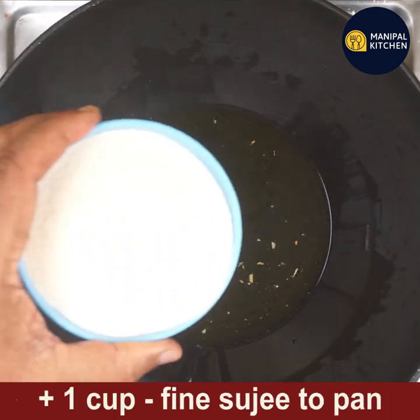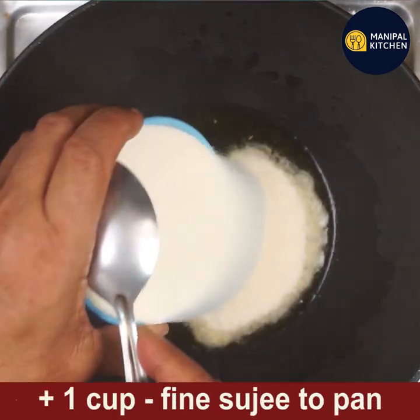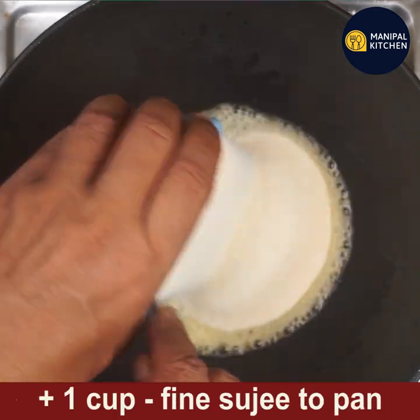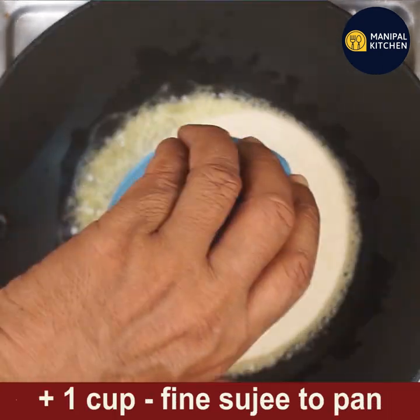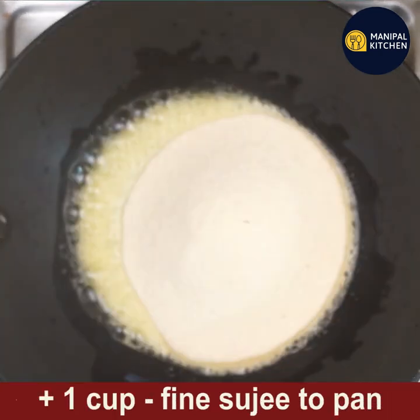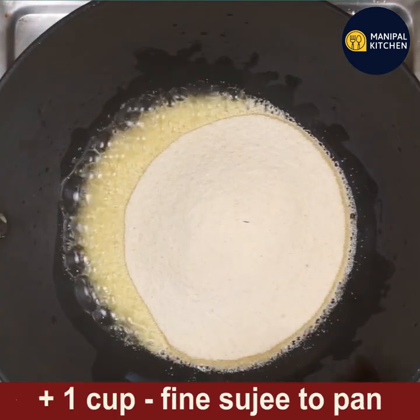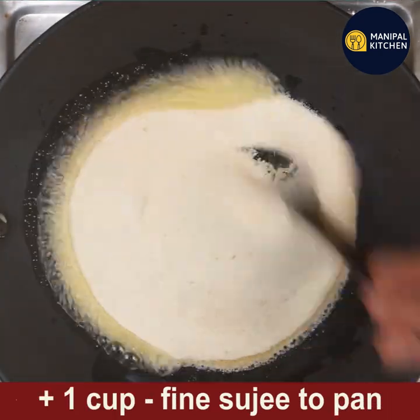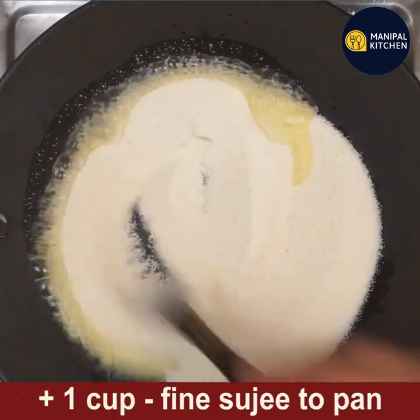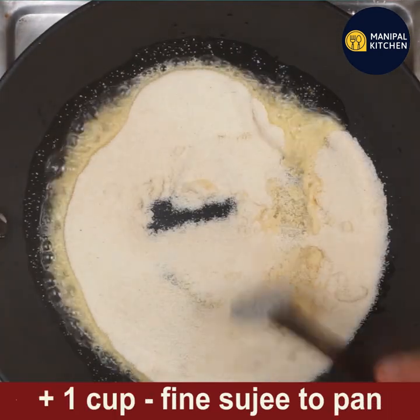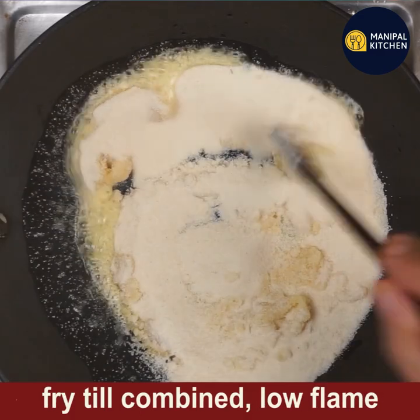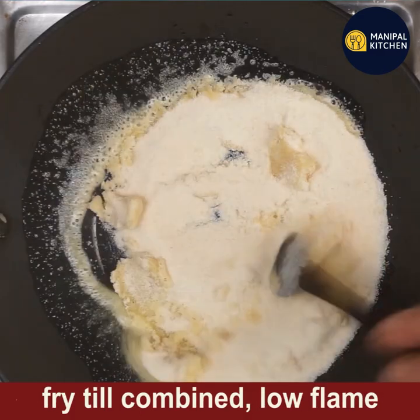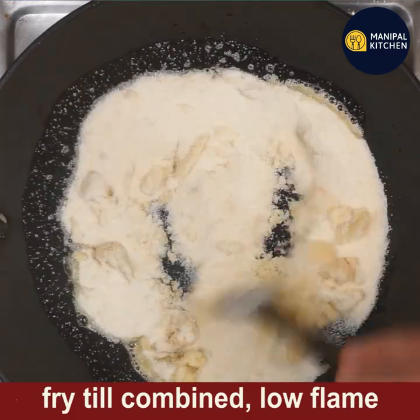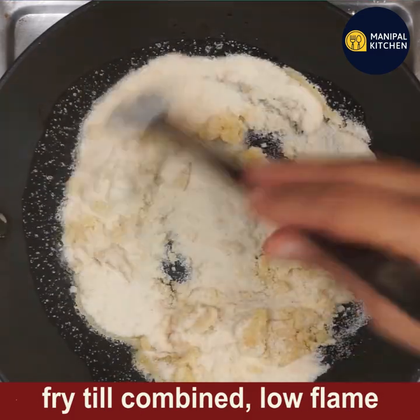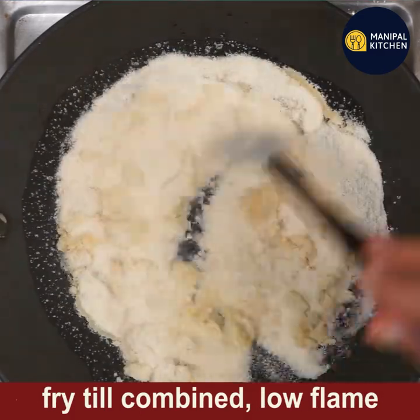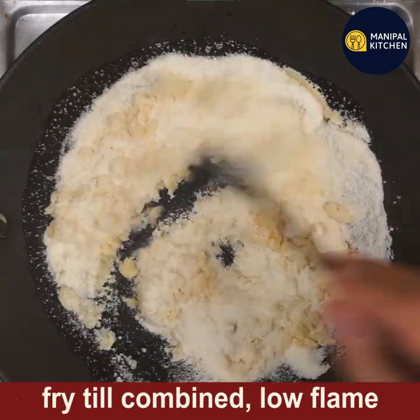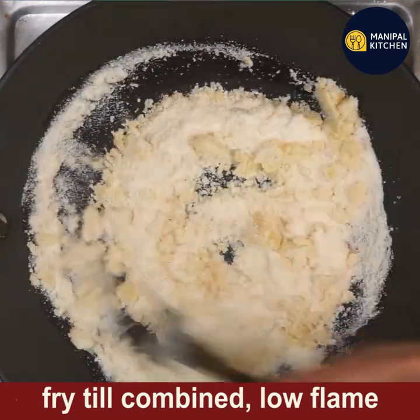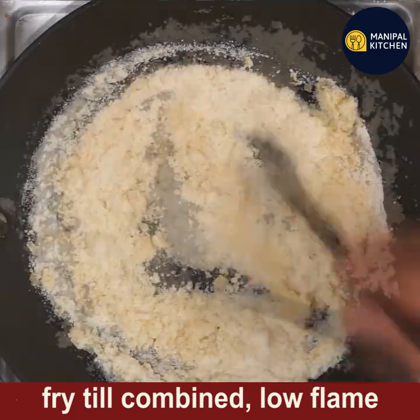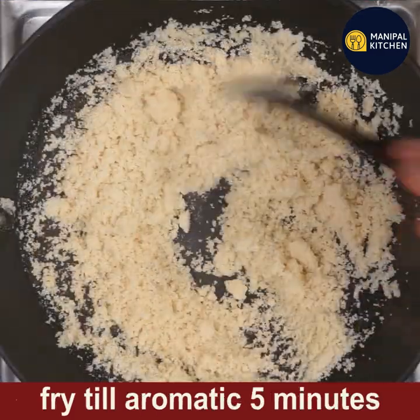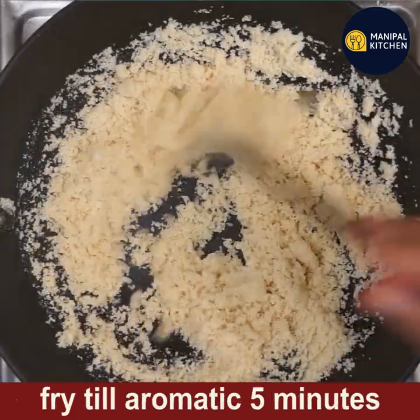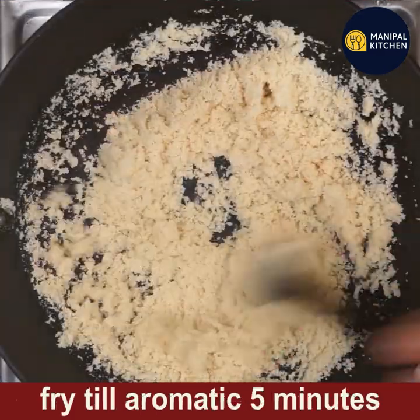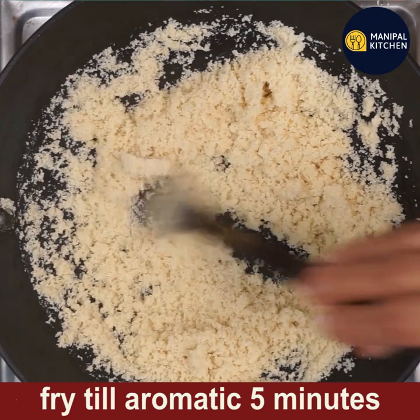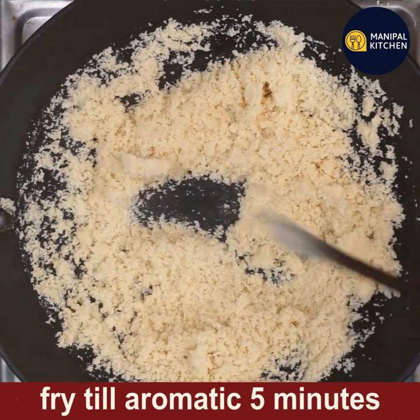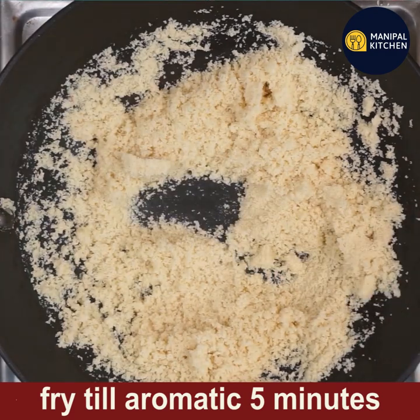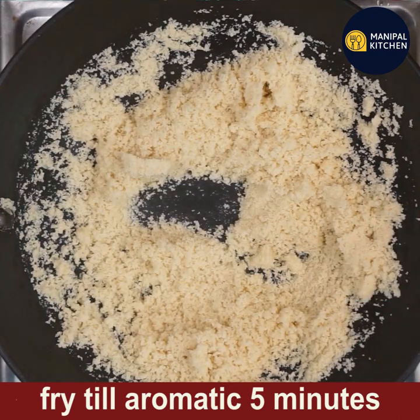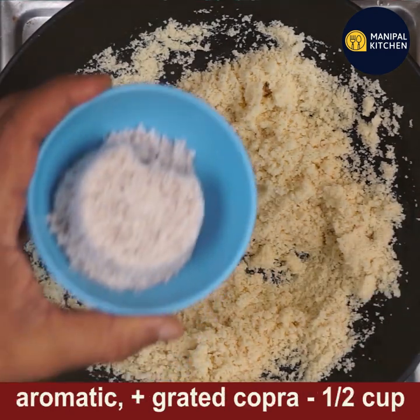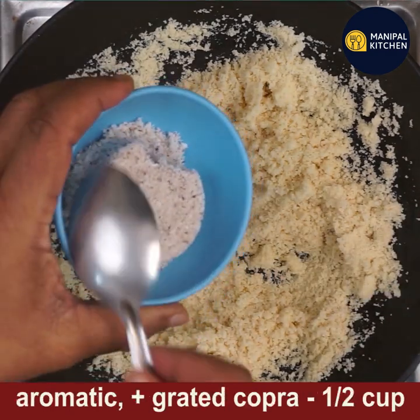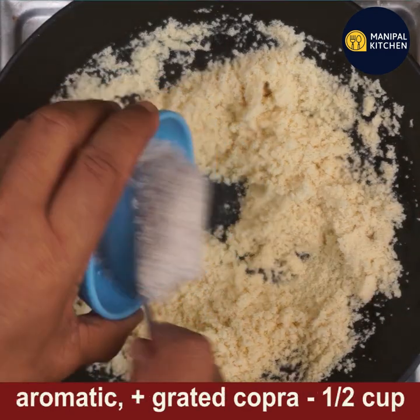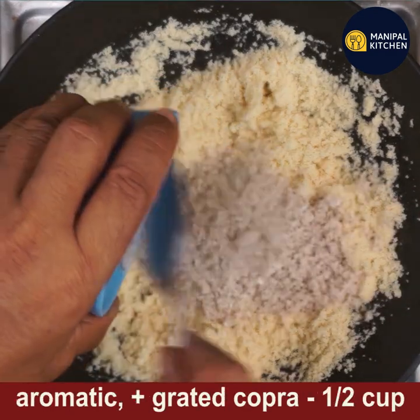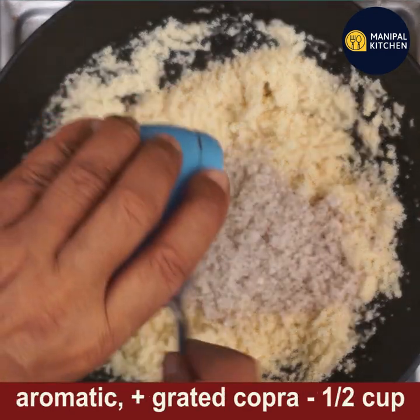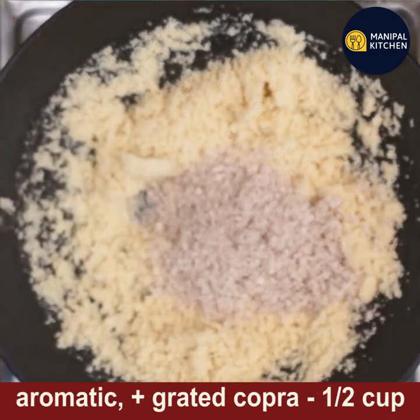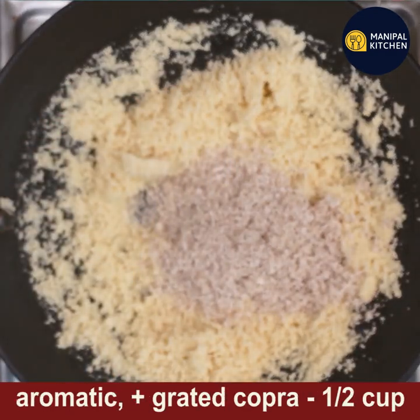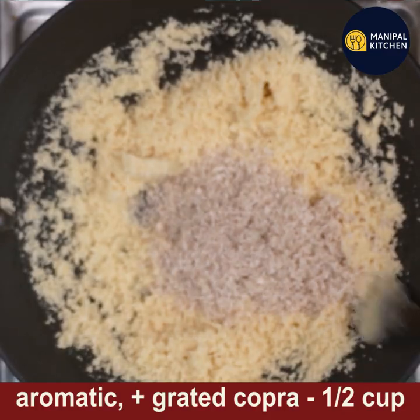In the same pan with the same ghee, add fine suji (semolina). Keep it on low flame and fry till aromatic for about five minutes. Now see, it is done.